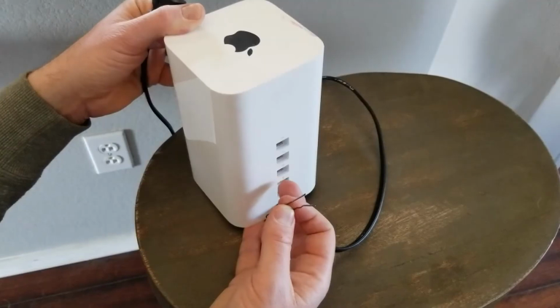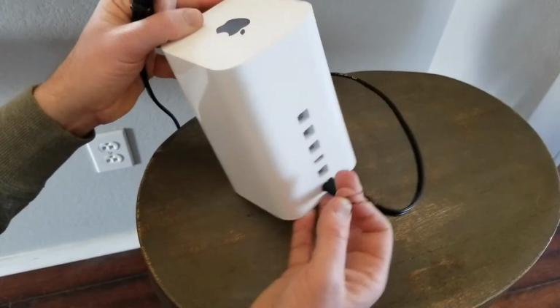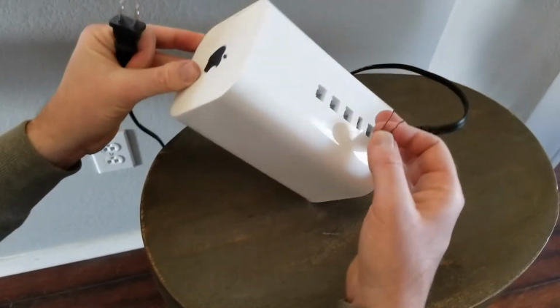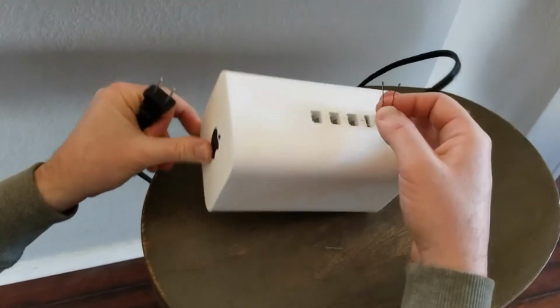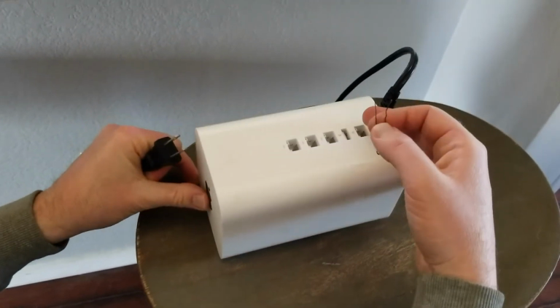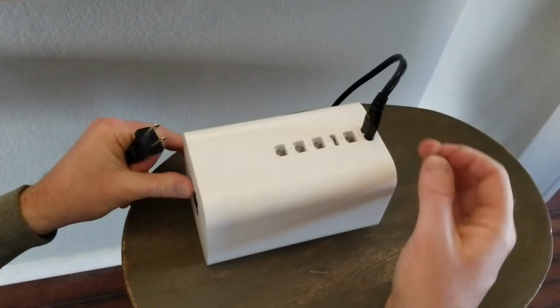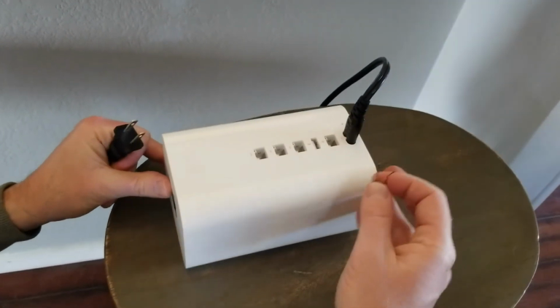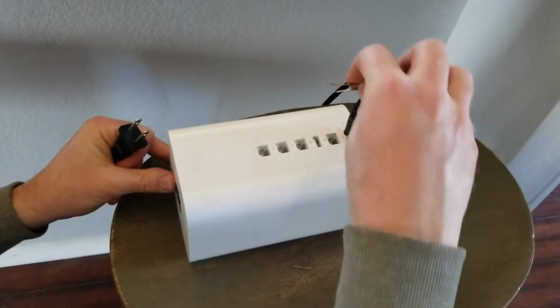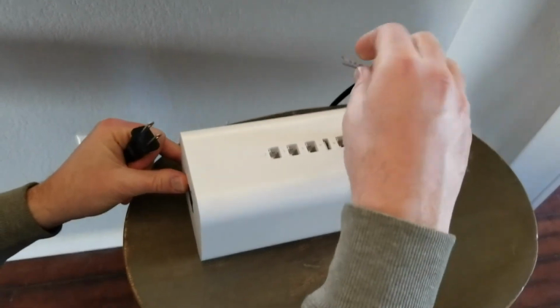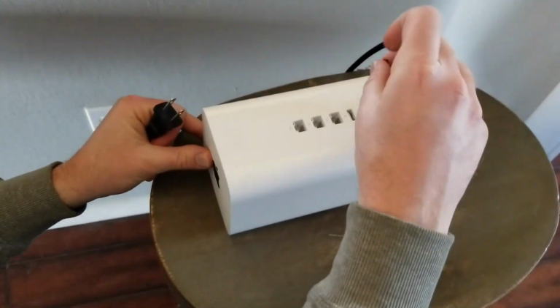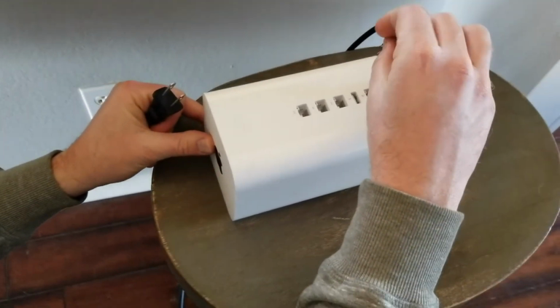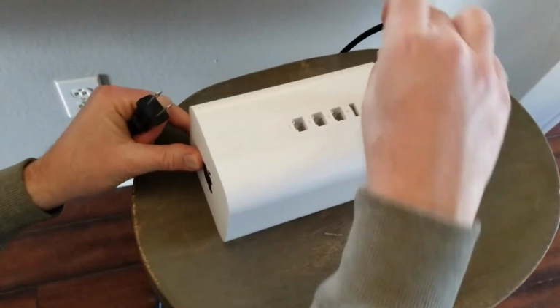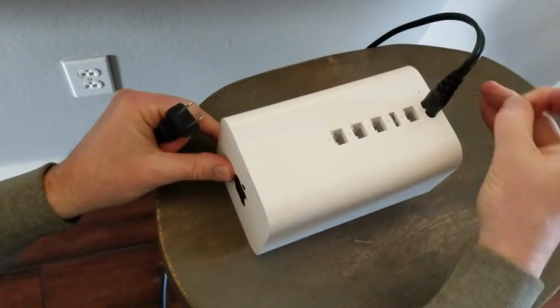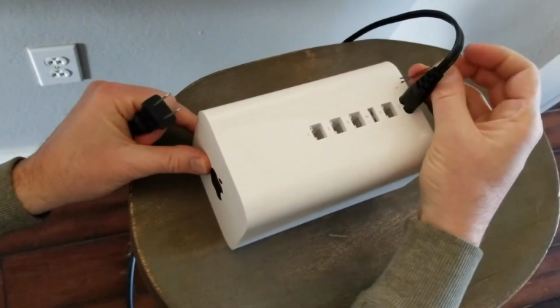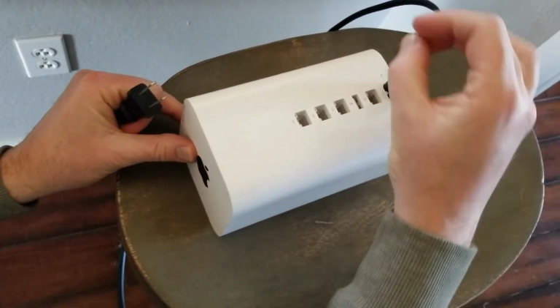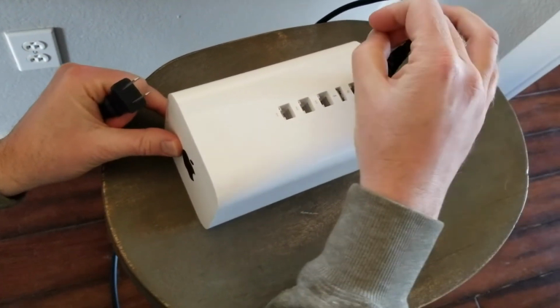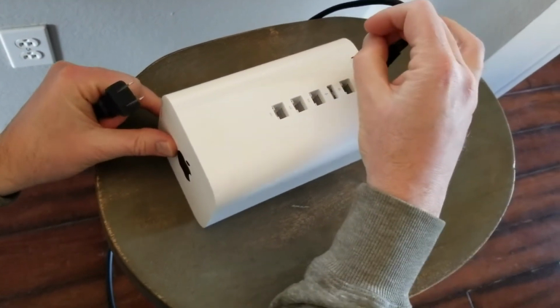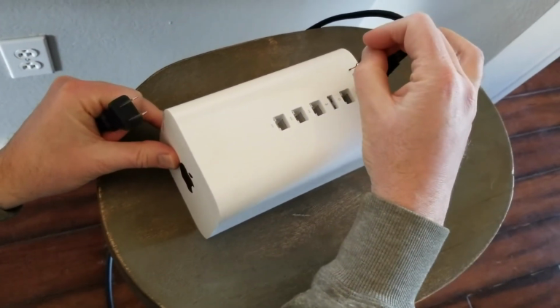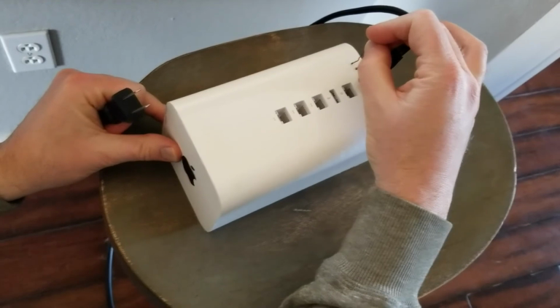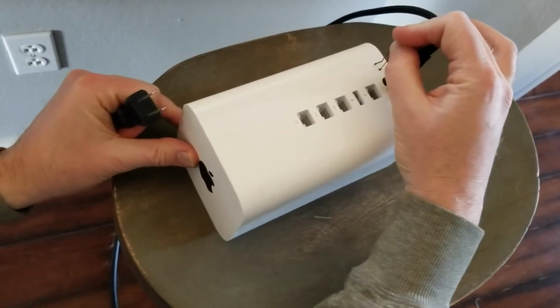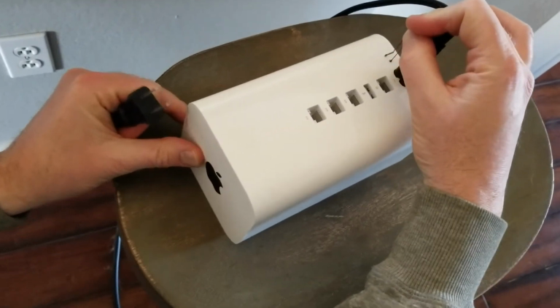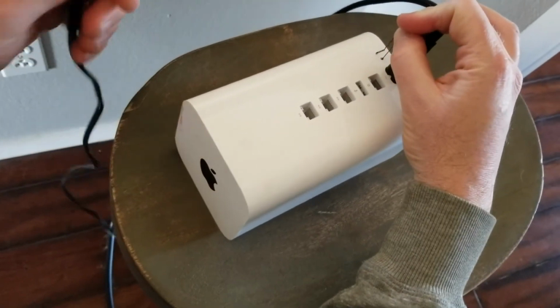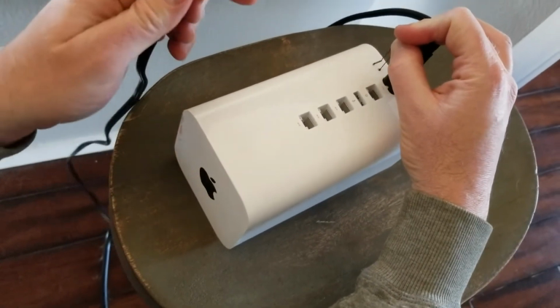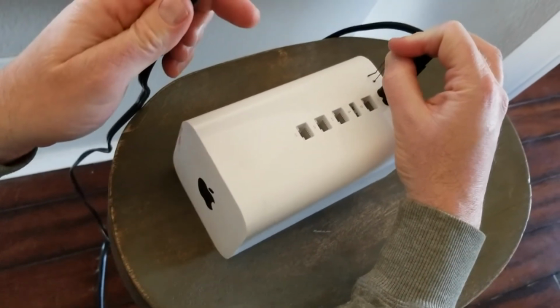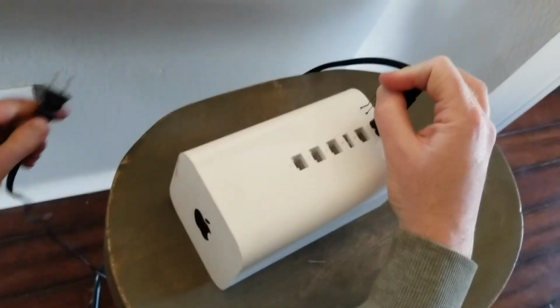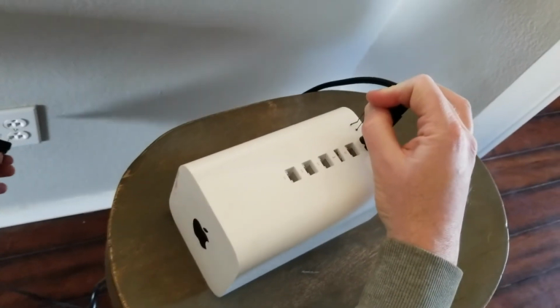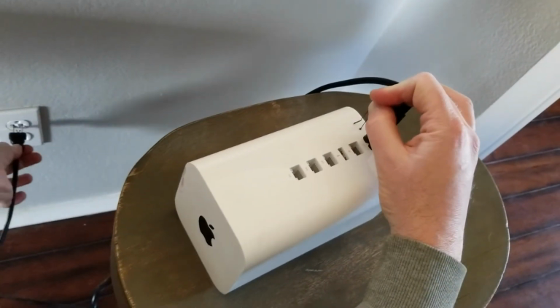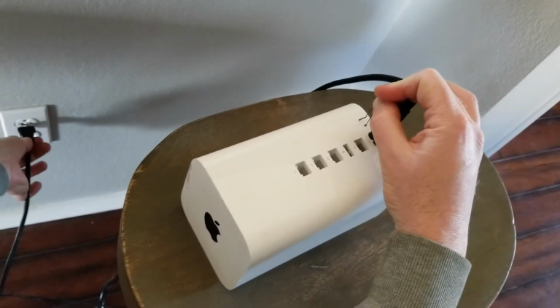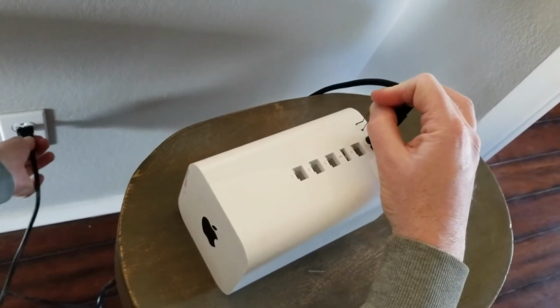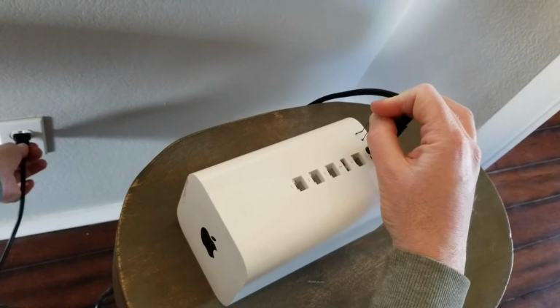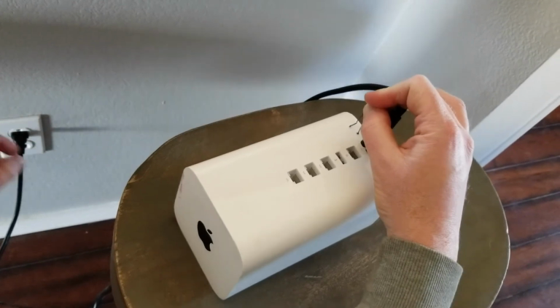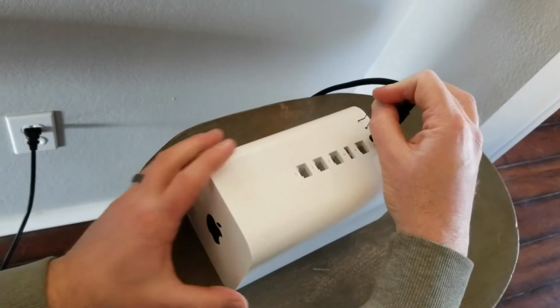To make things easier I'm actually going to place this on its side so I can push down on the little reset button with the hairpin. I'm gonna push down — you'll feel it click — and then I'm gonna plug it into the wall outlet.